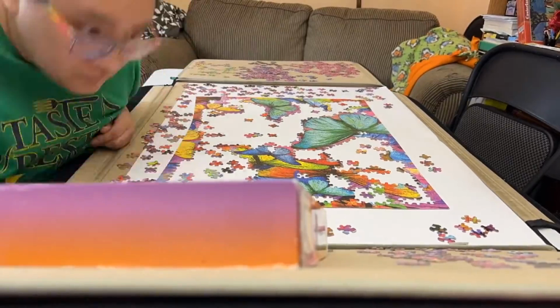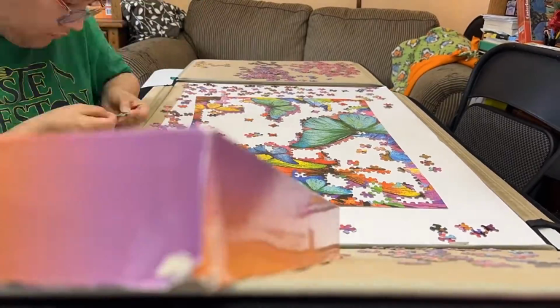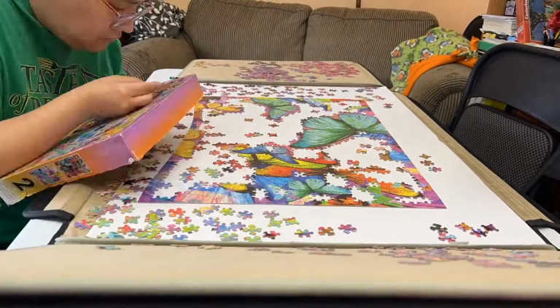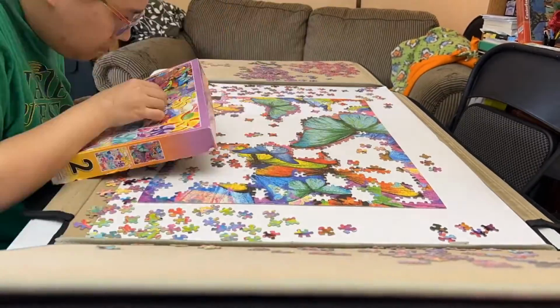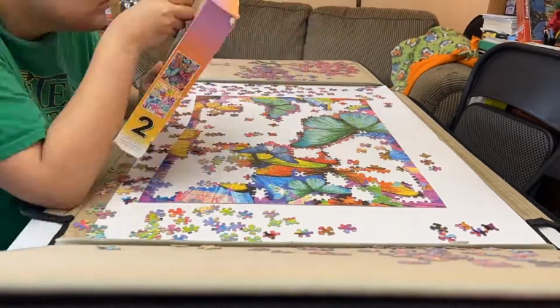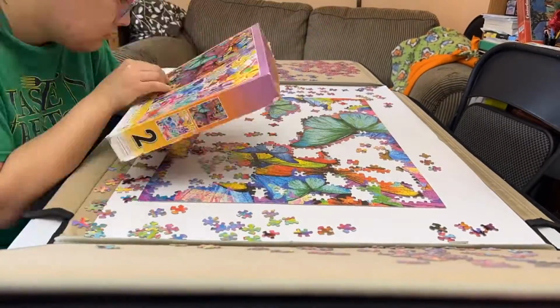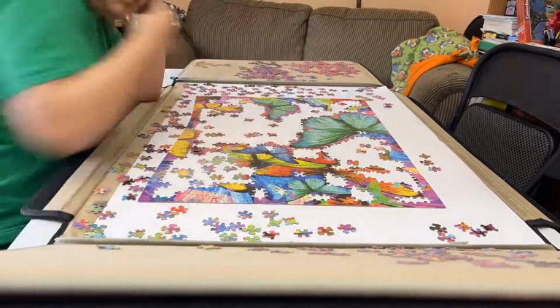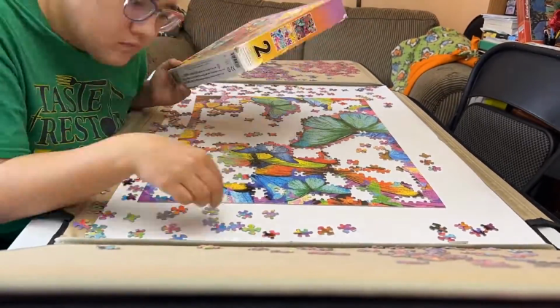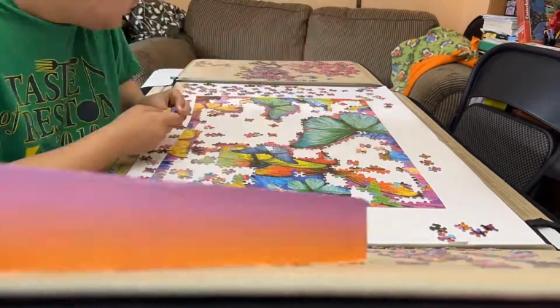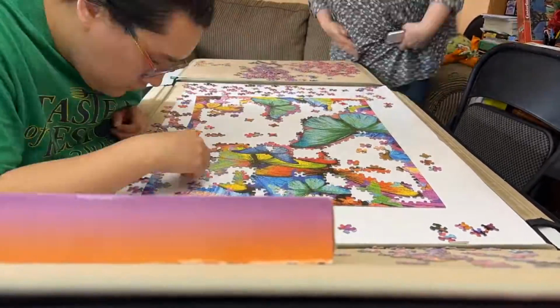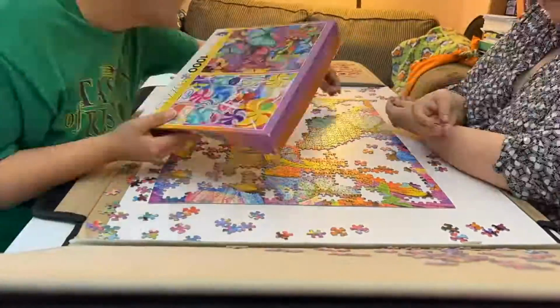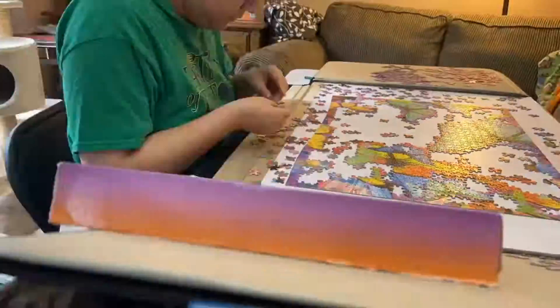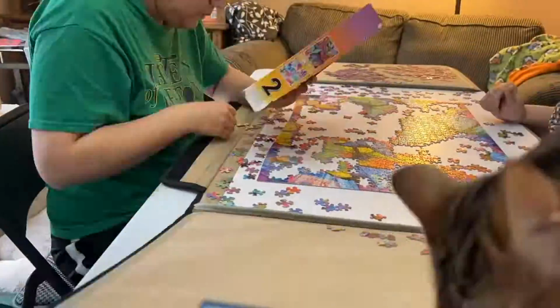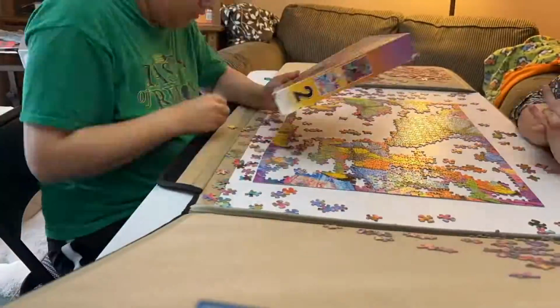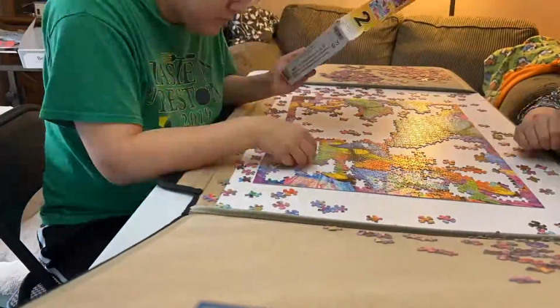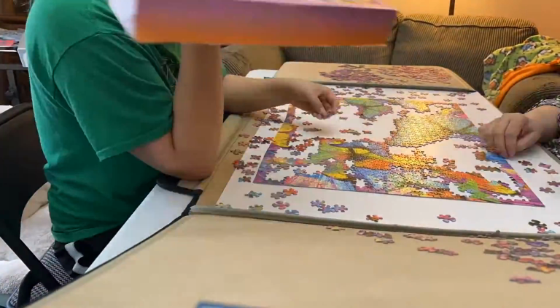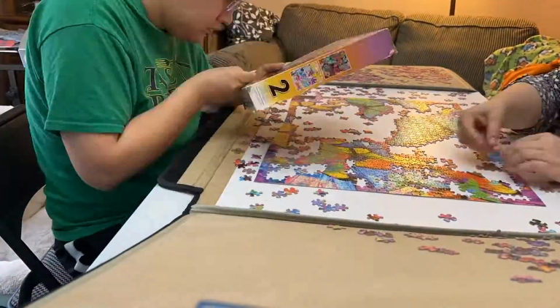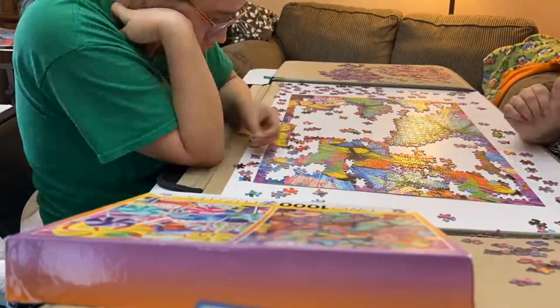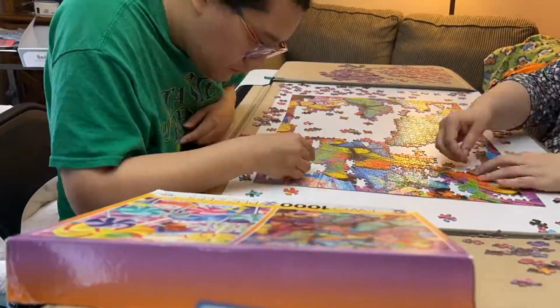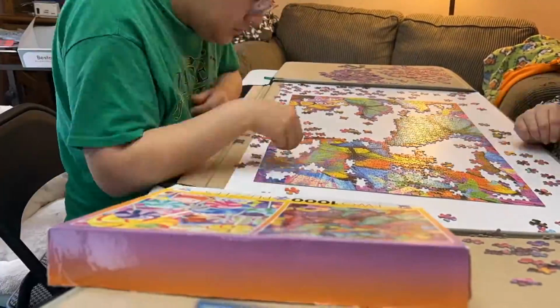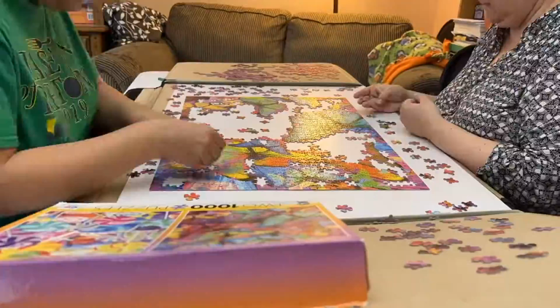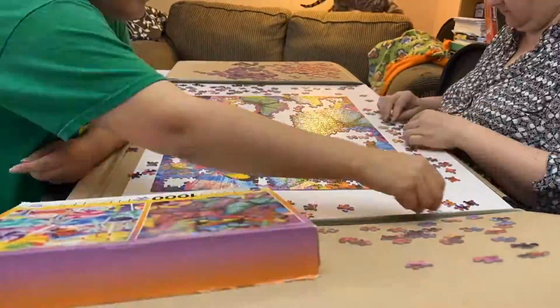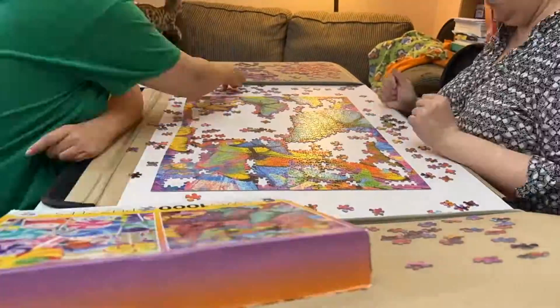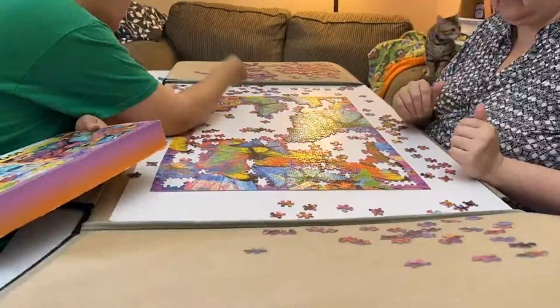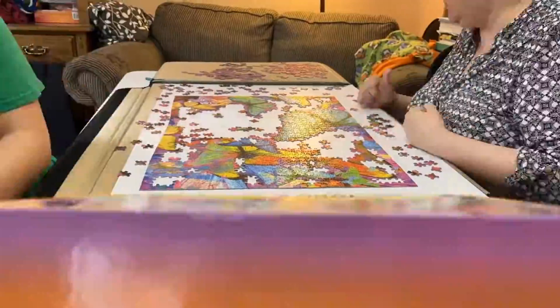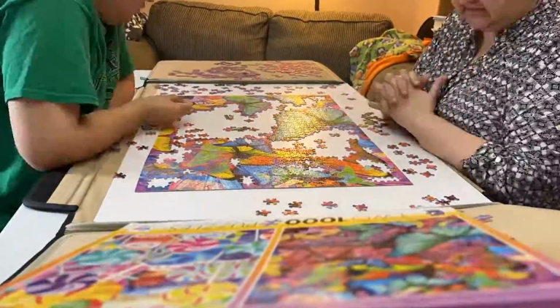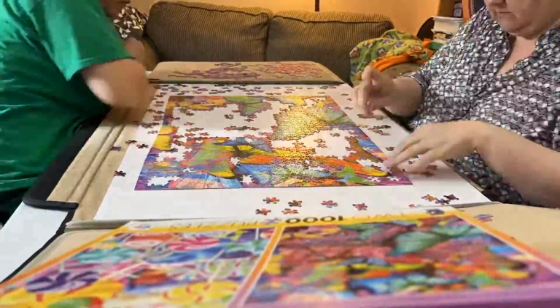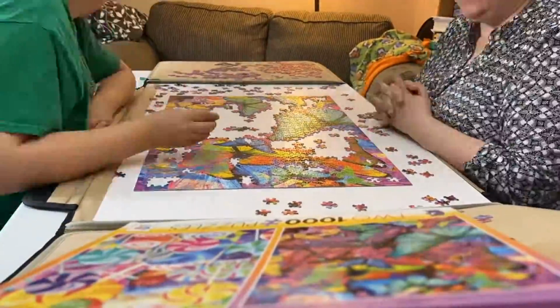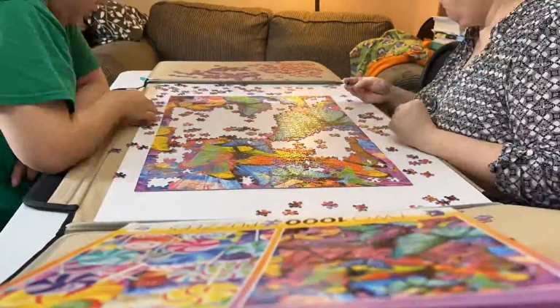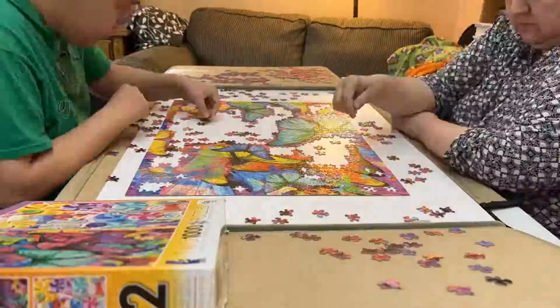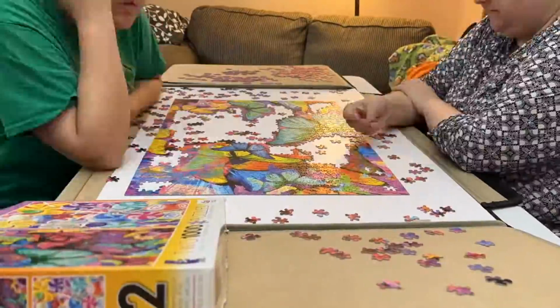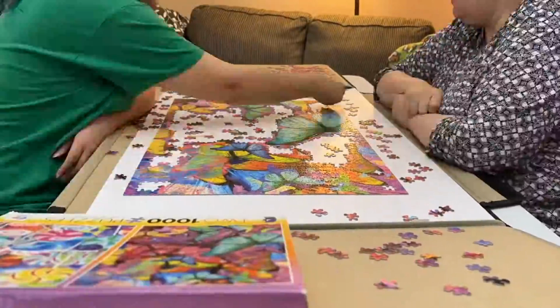We worked on the border first and sorted the pieces by color. That way, when we were working on a specific butterfly, we had less pieces to guess from. After the border and sorting, we started on the butterflies that were attached to the border and worked inward.